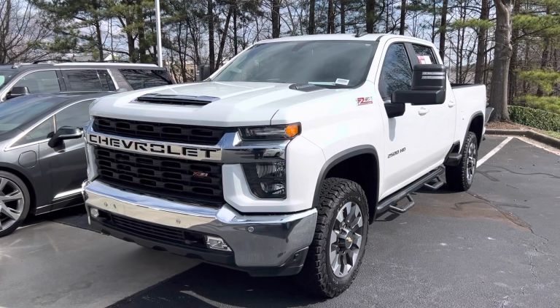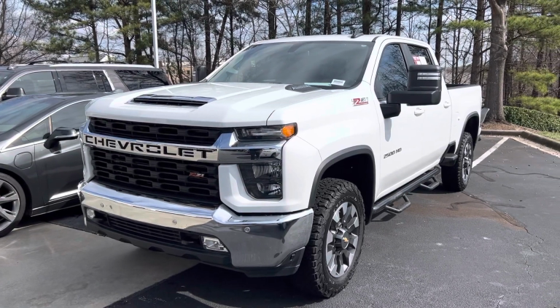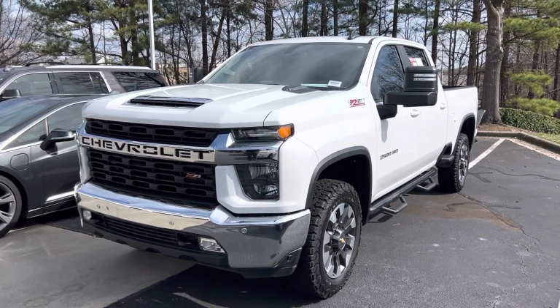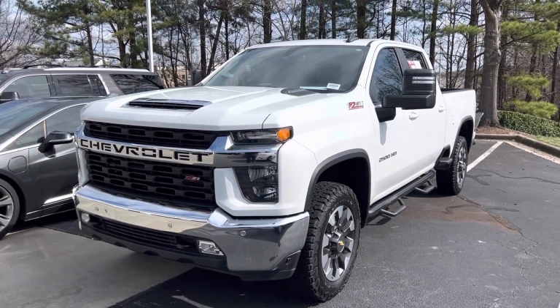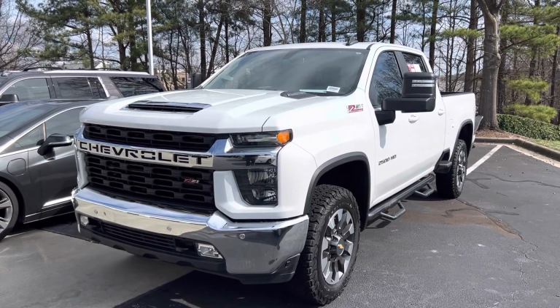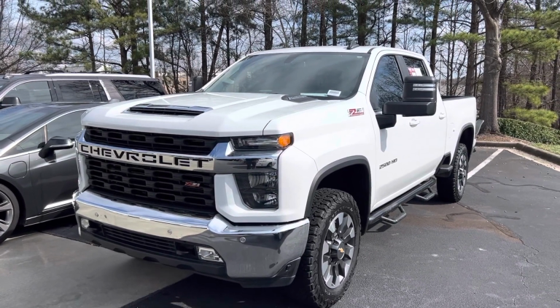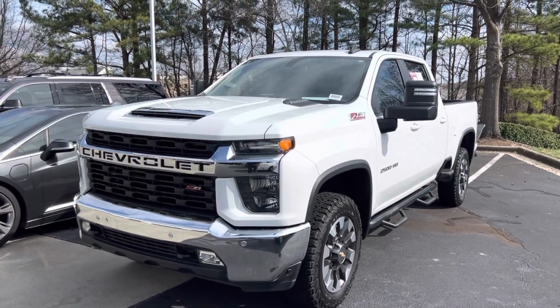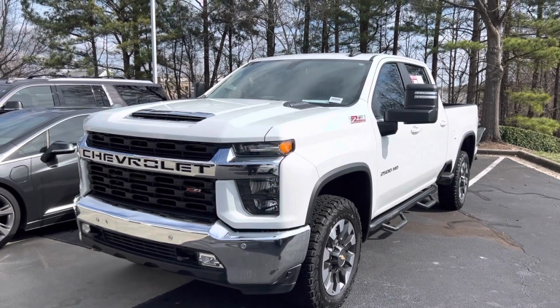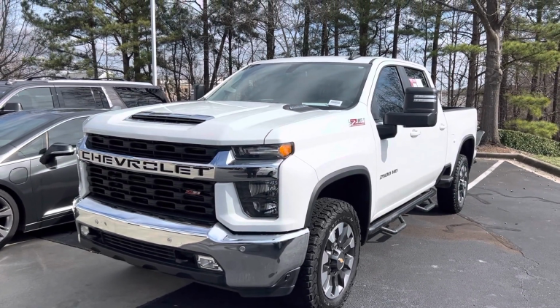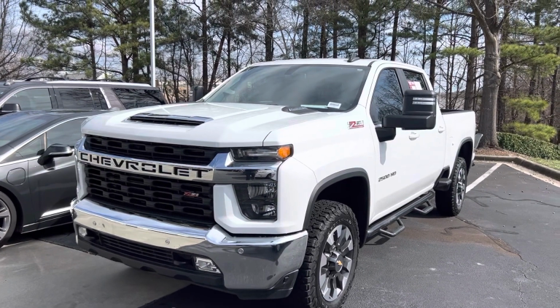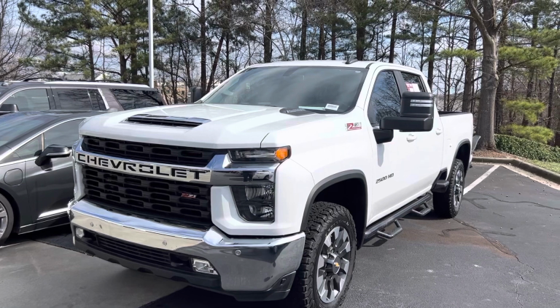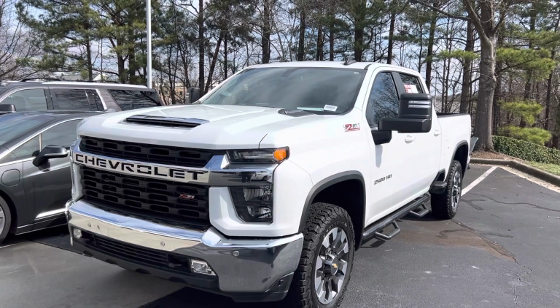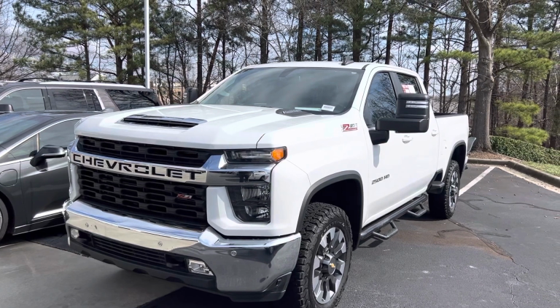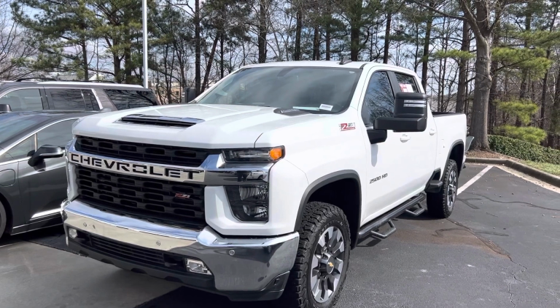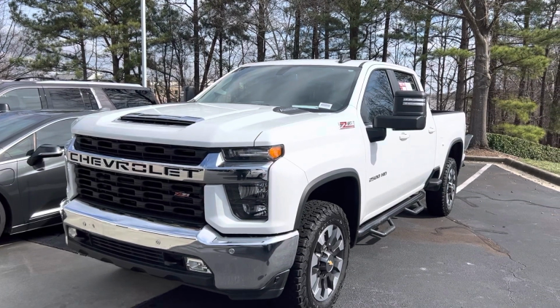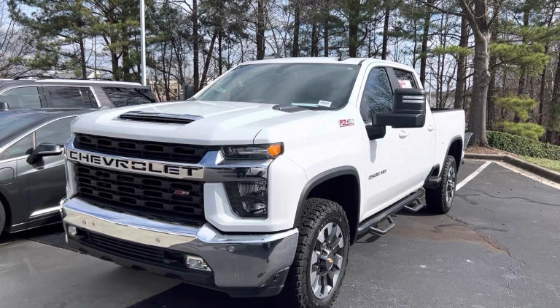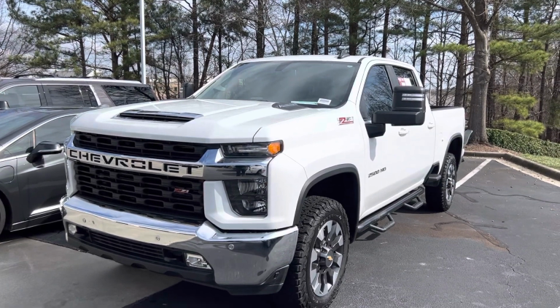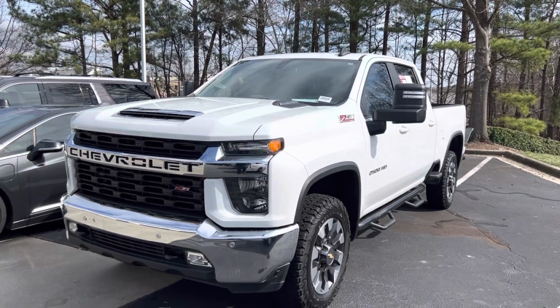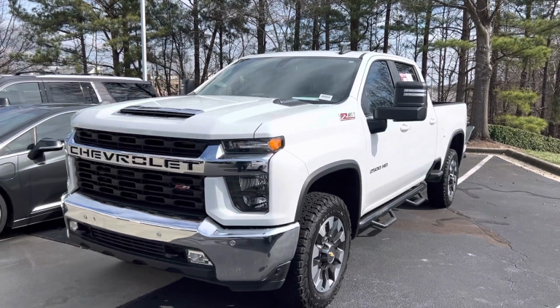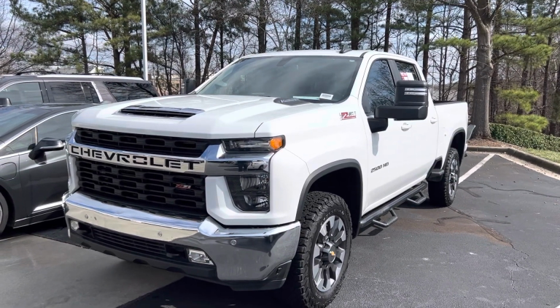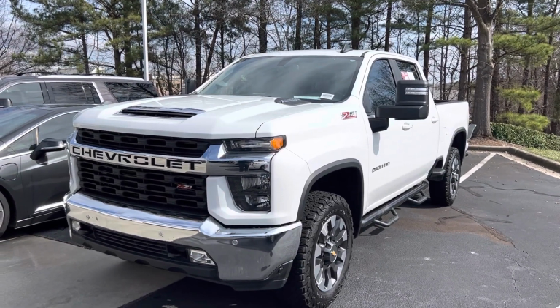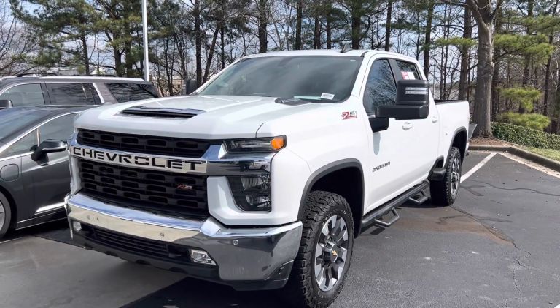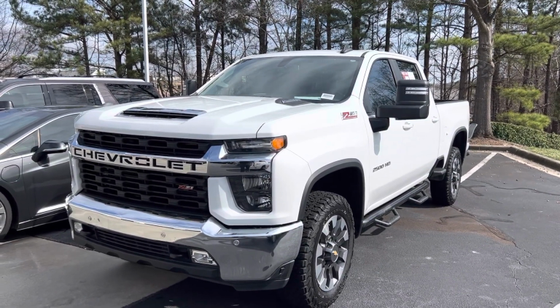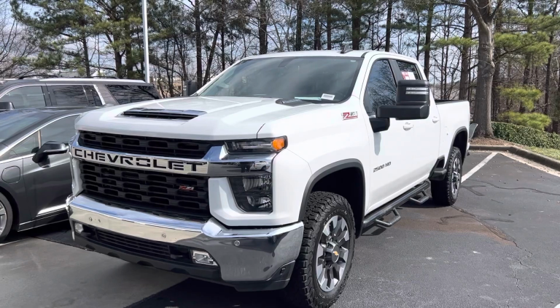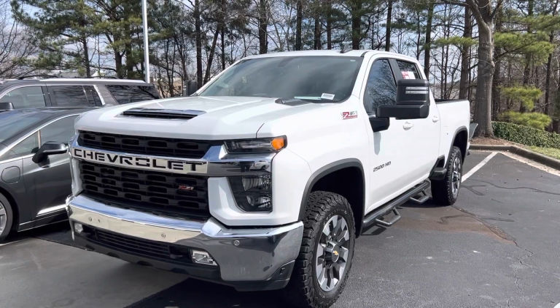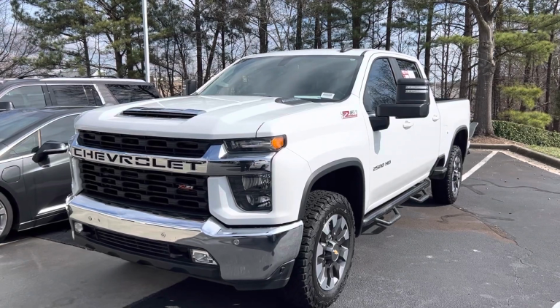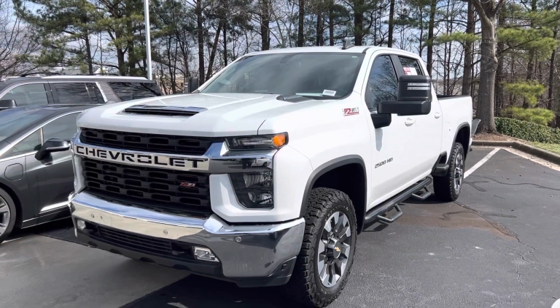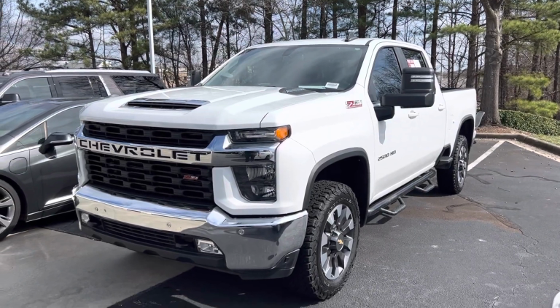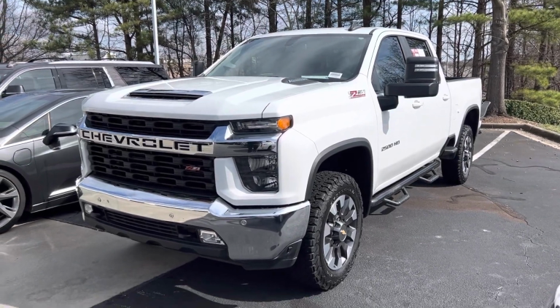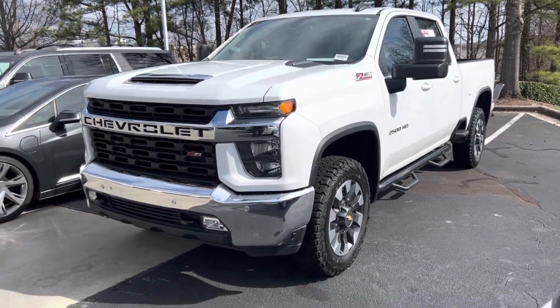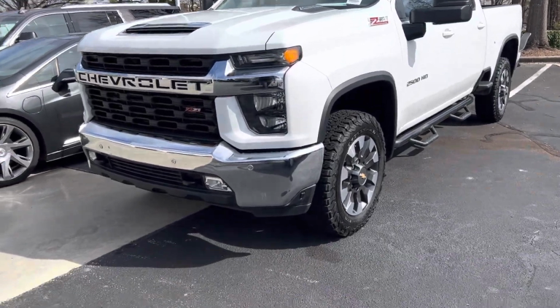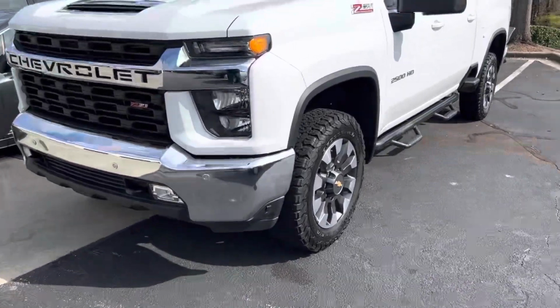Hello and thank you for your interest in this 2021 Chevrolet Silverado 2500 HD here at Hendrick Buick GMC Cadillac. We're on top of the hill back of the Cary Auto Mall. Let me get you a quick walk around.